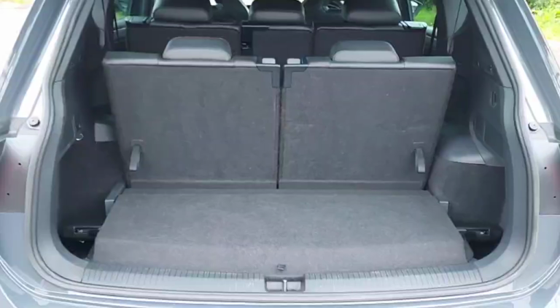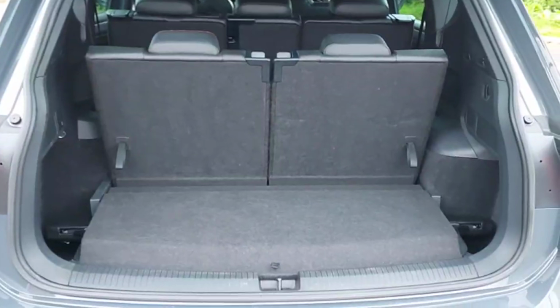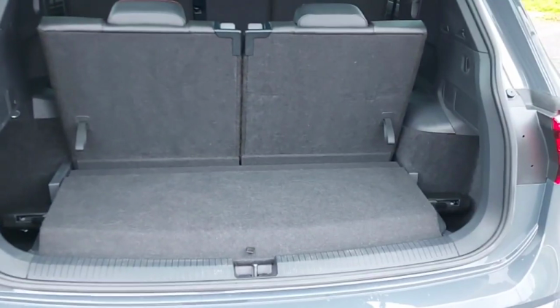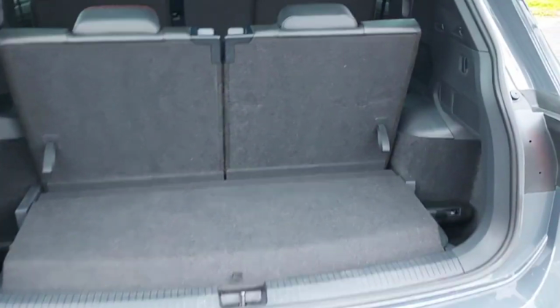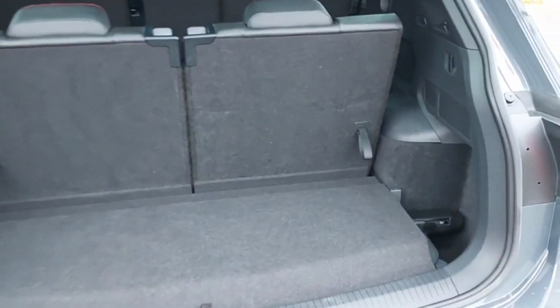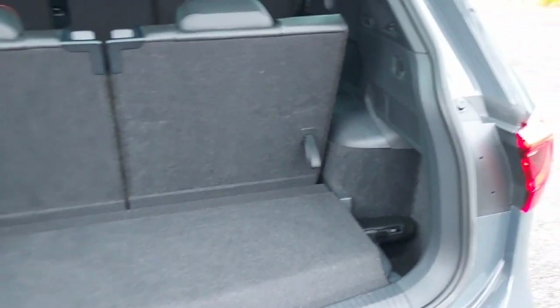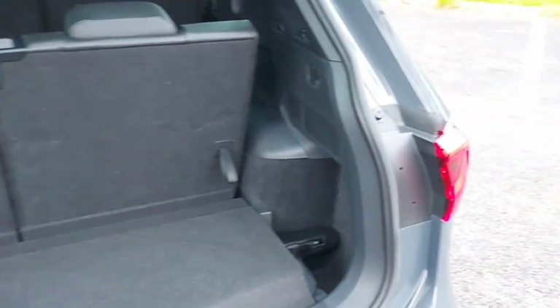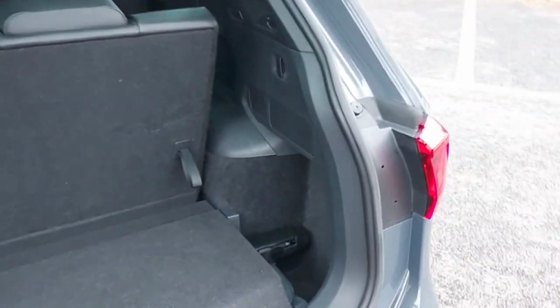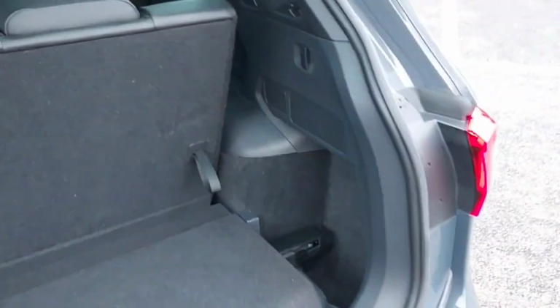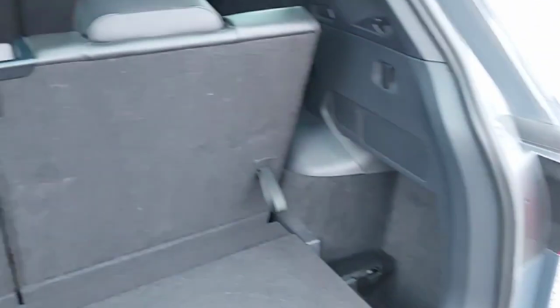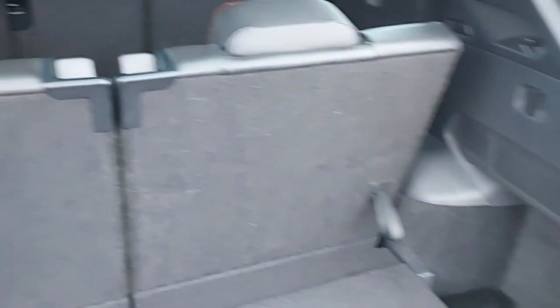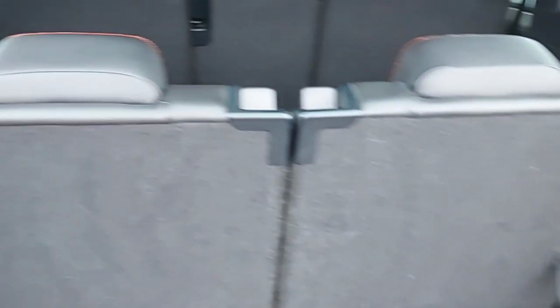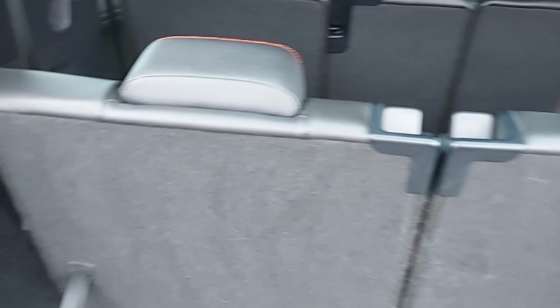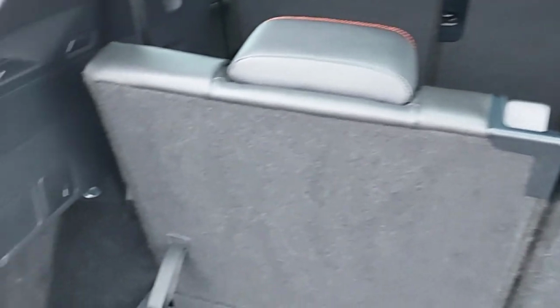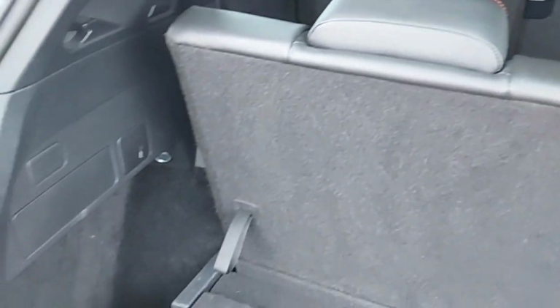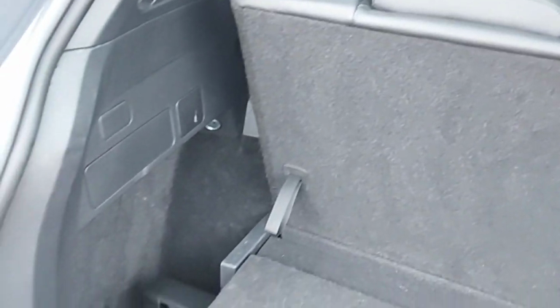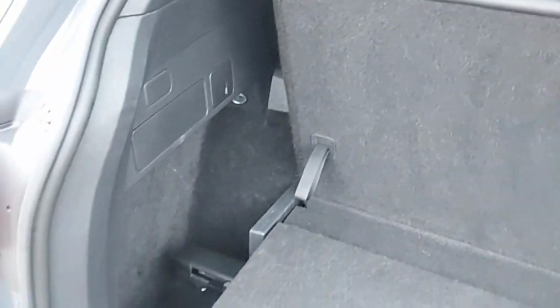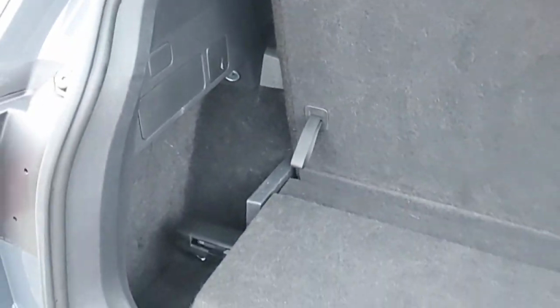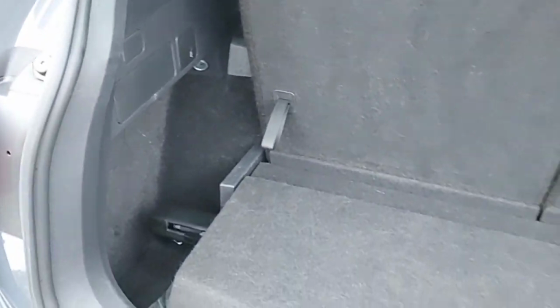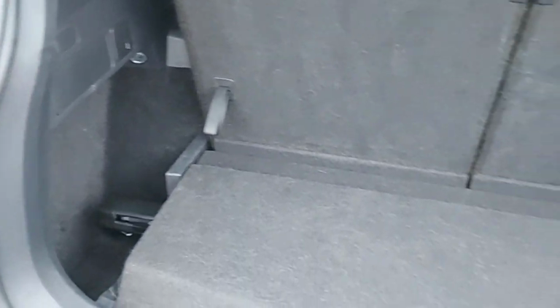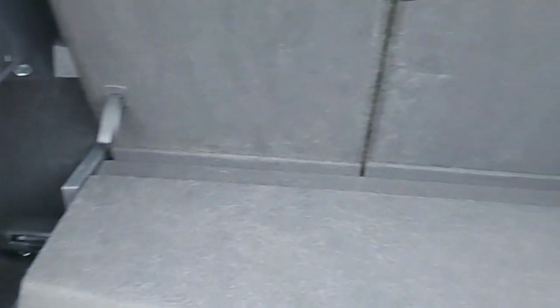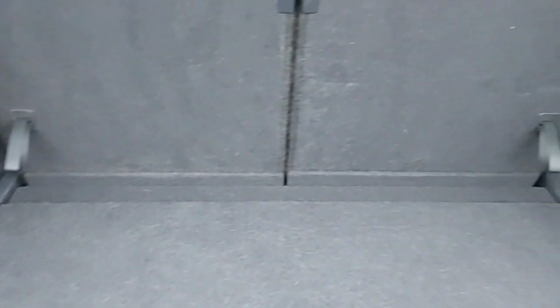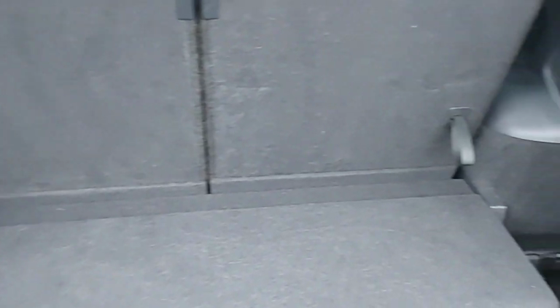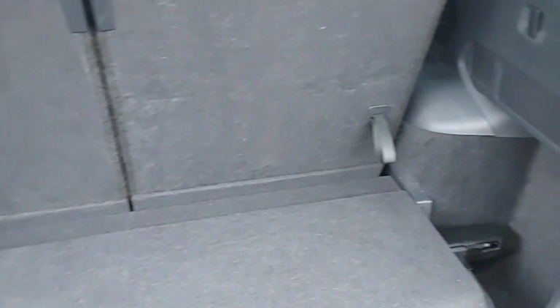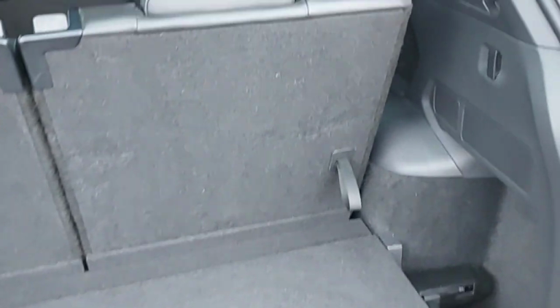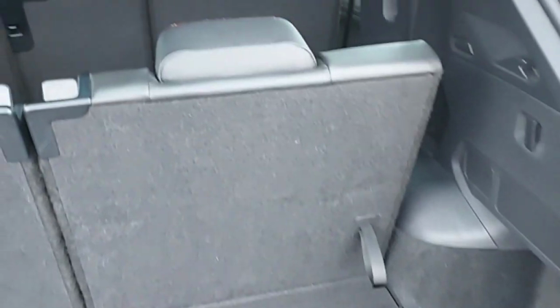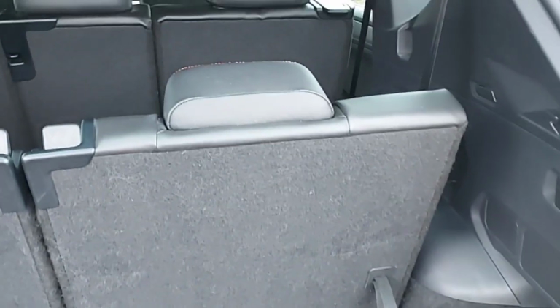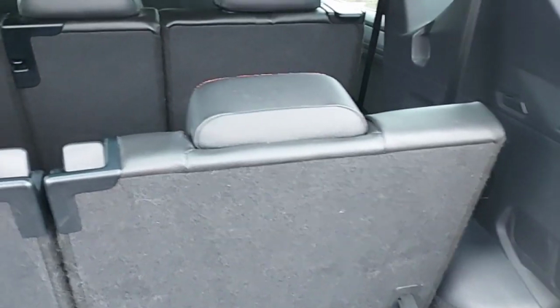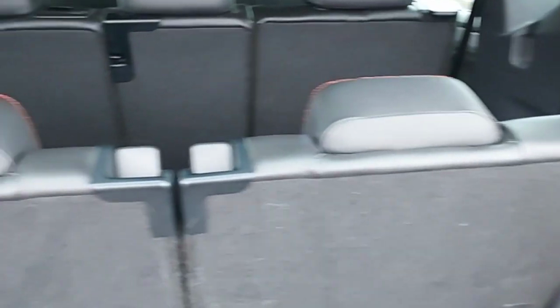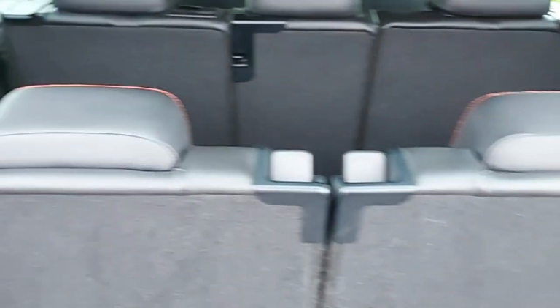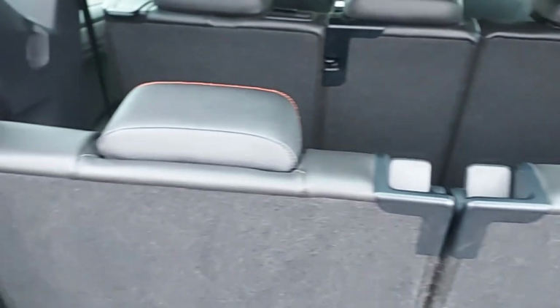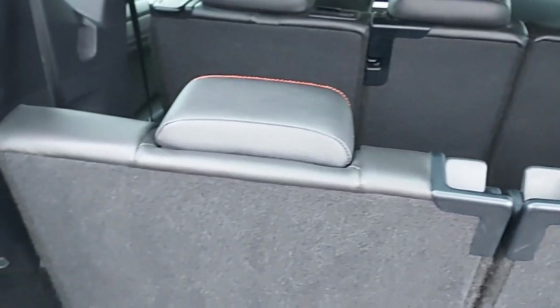This is the boot of the car, and if you want more space you can put these seats down as well.